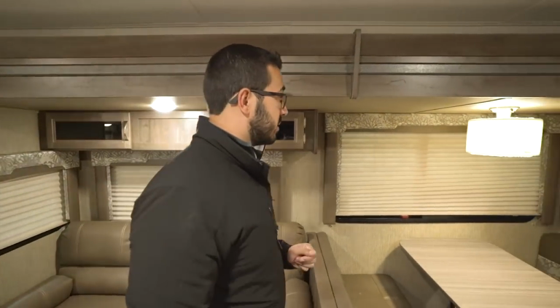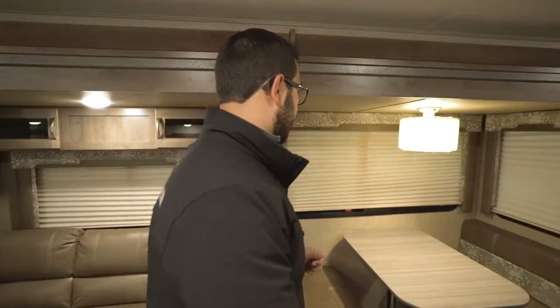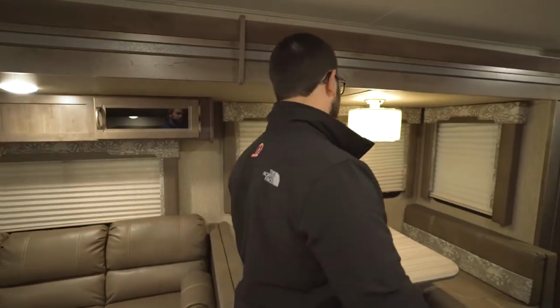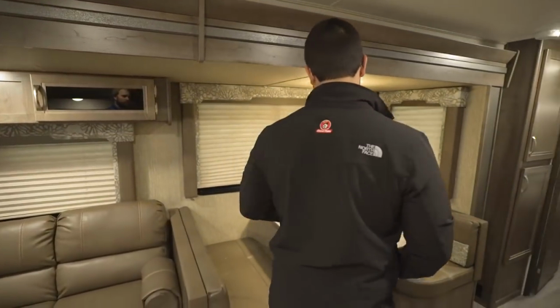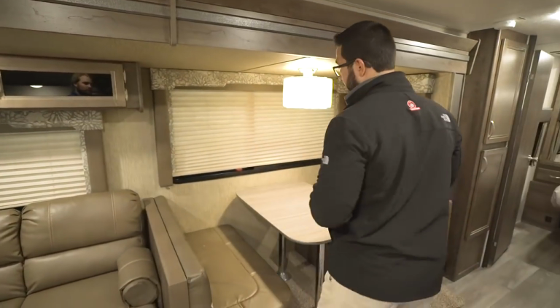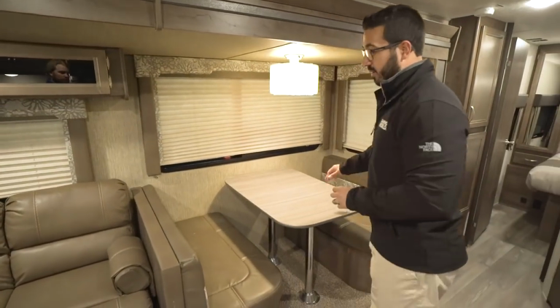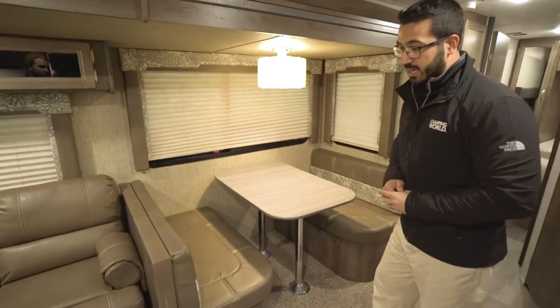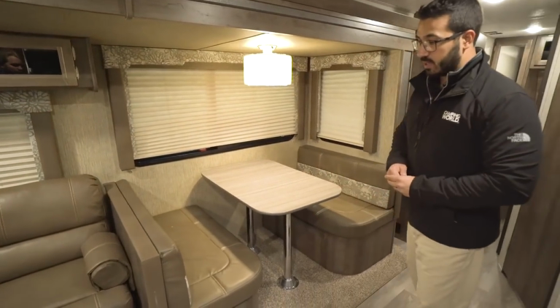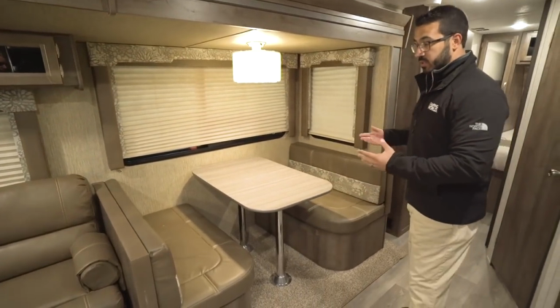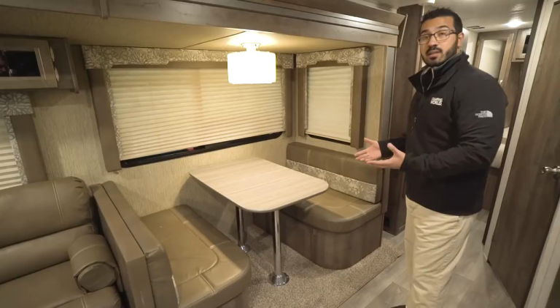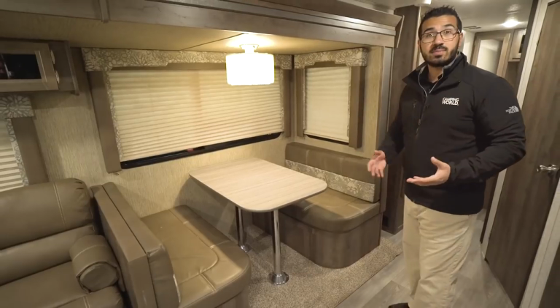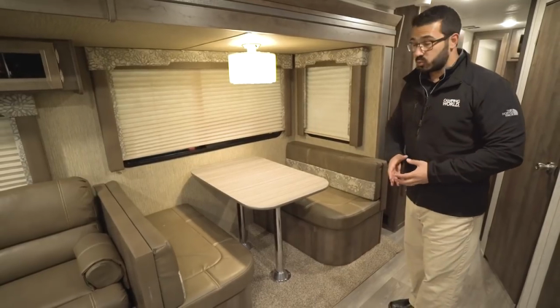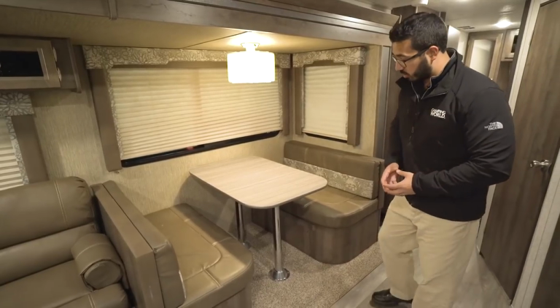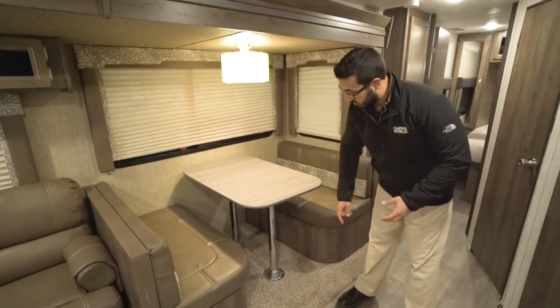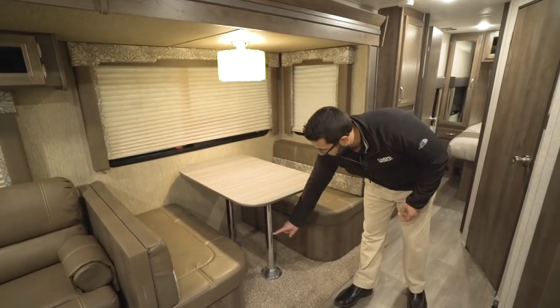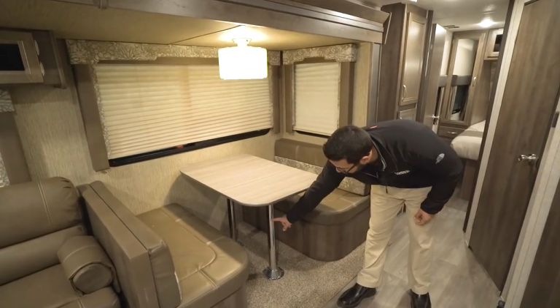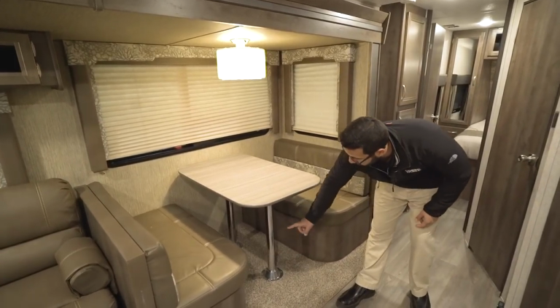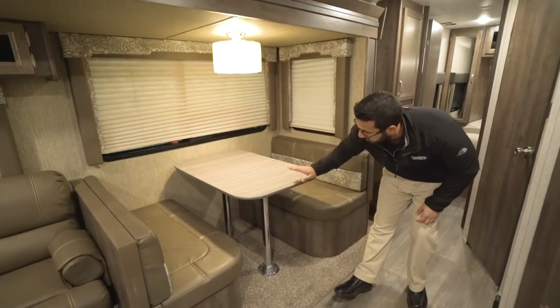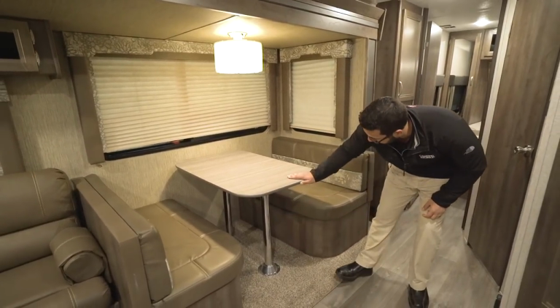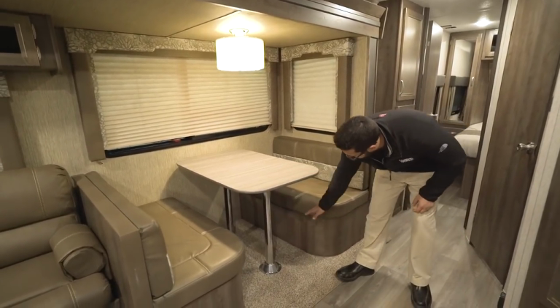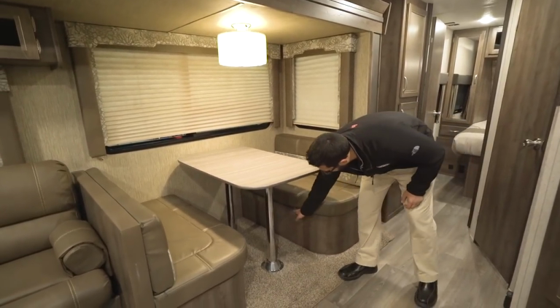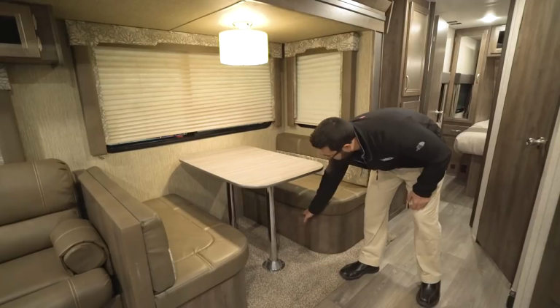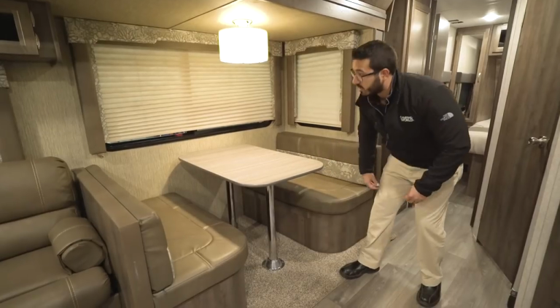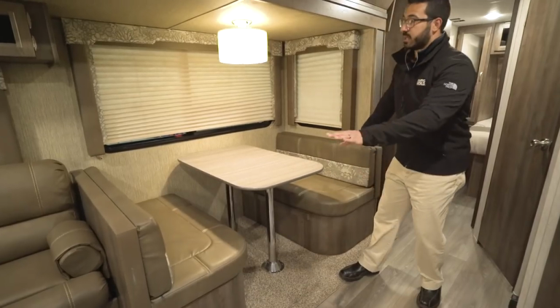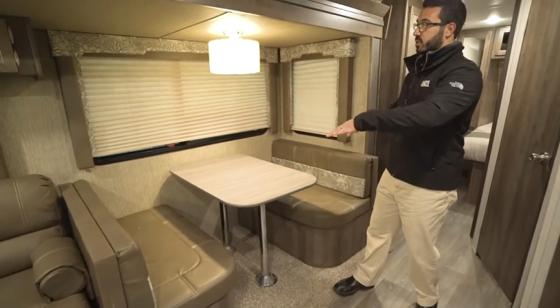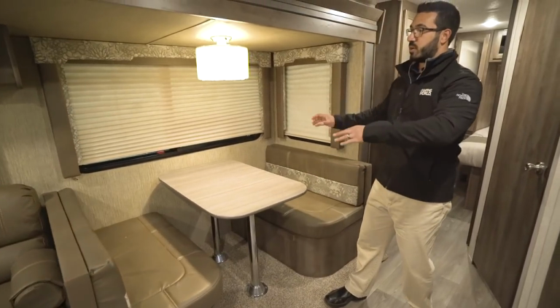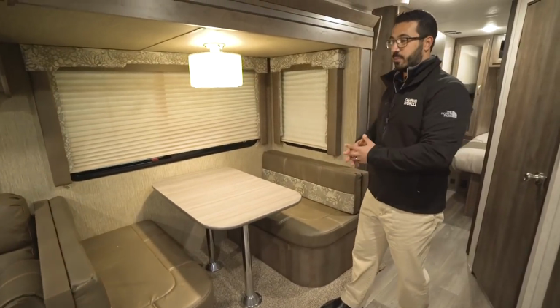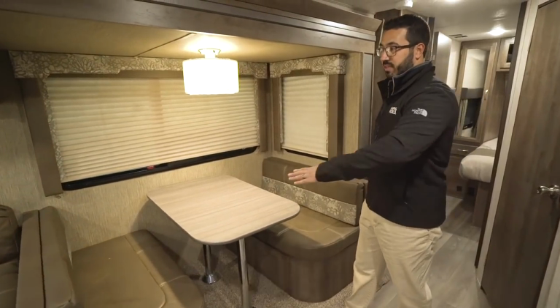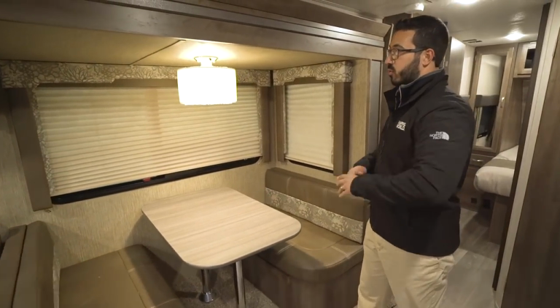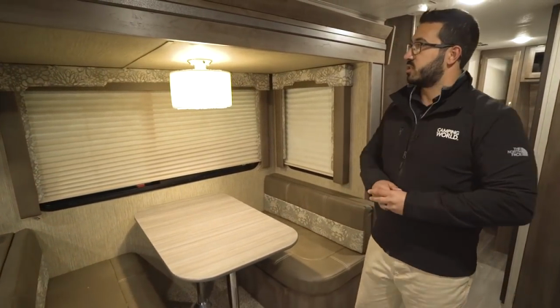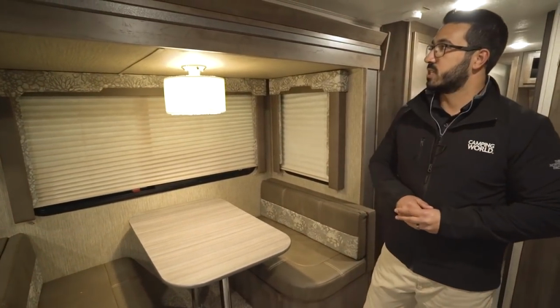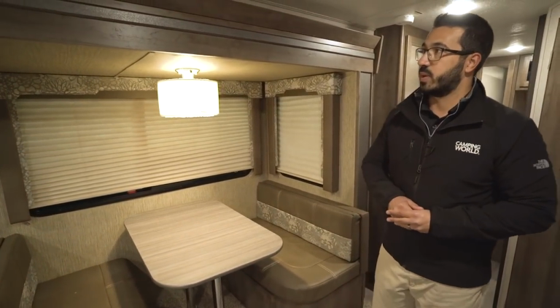A step further is the dinette, which also drops down into a bed. You simply remove the two legs, the table sits along the rails, and you take the back cushions and put them on top to create your sleeping space.